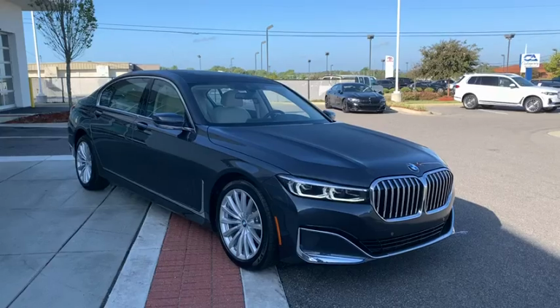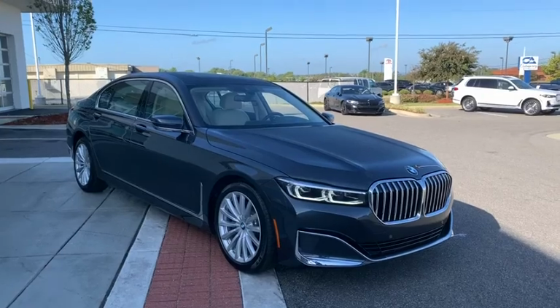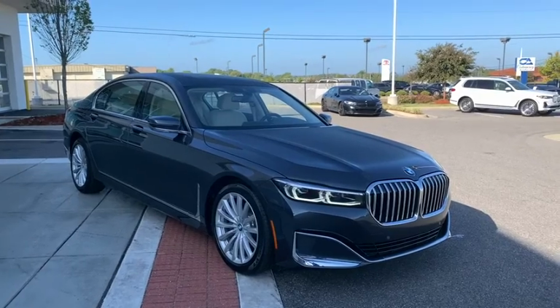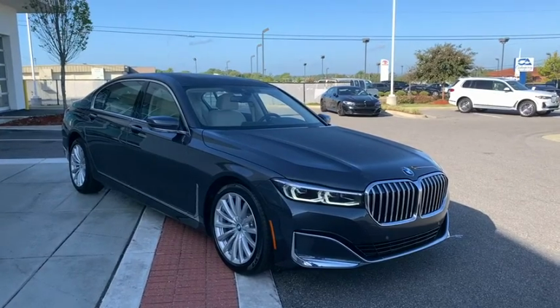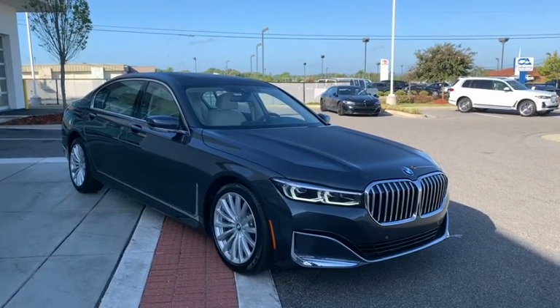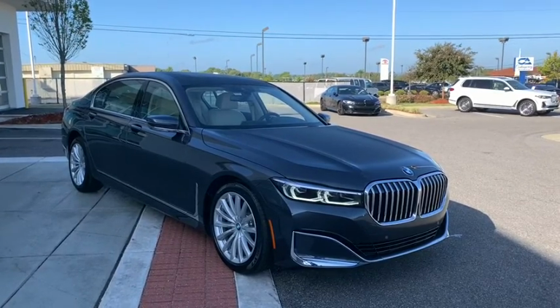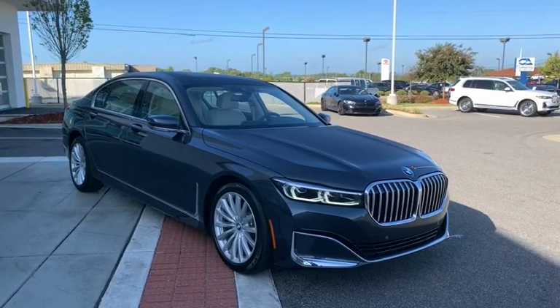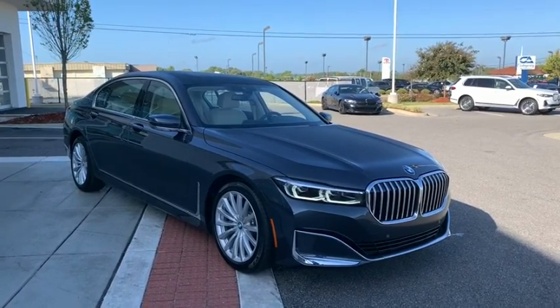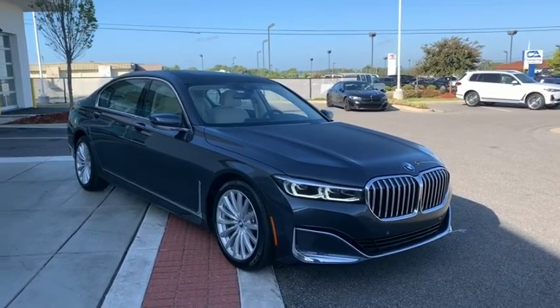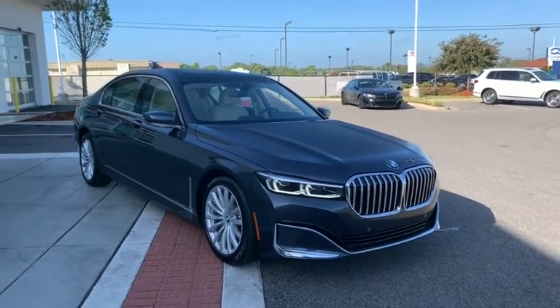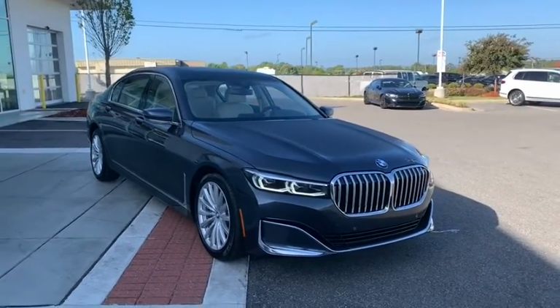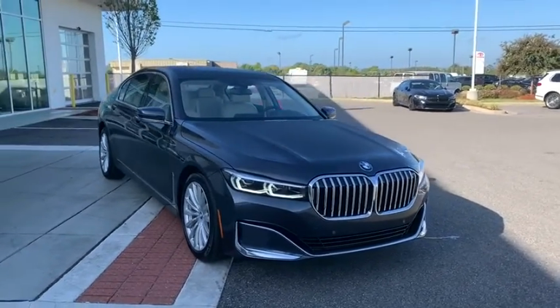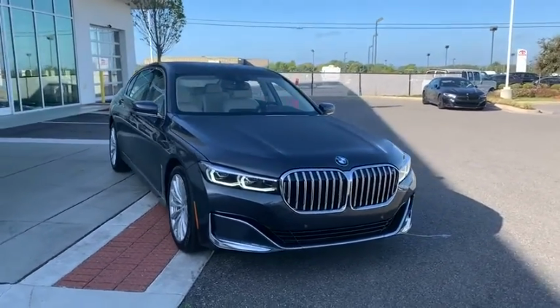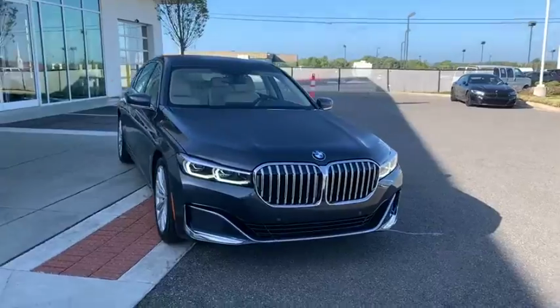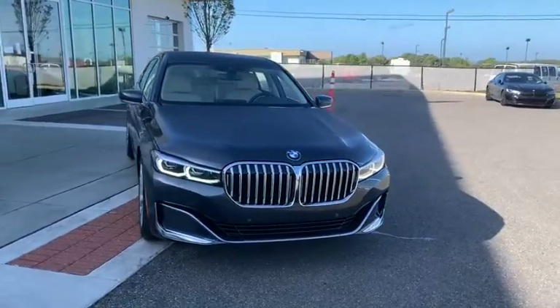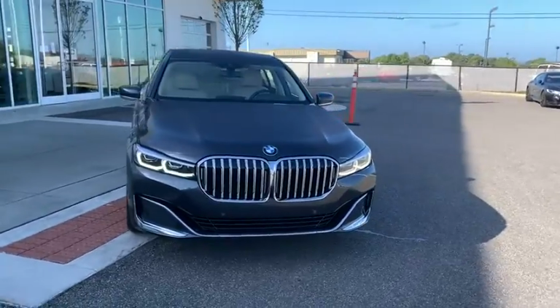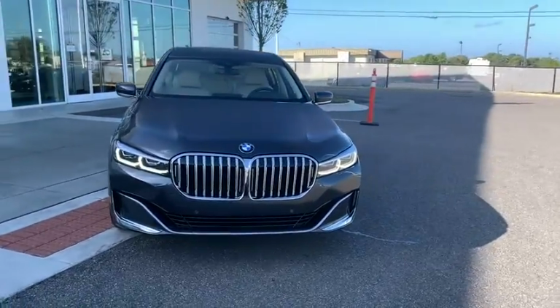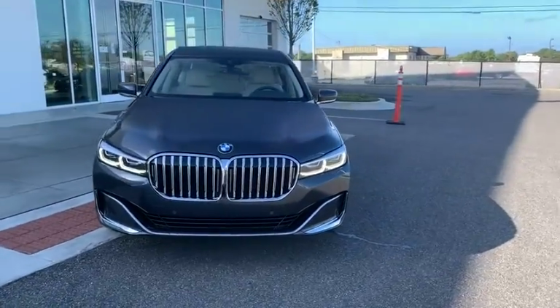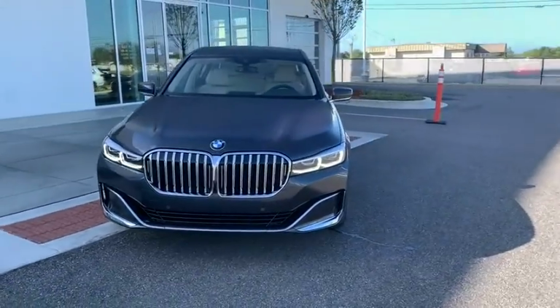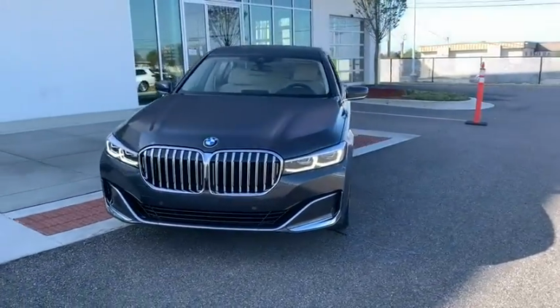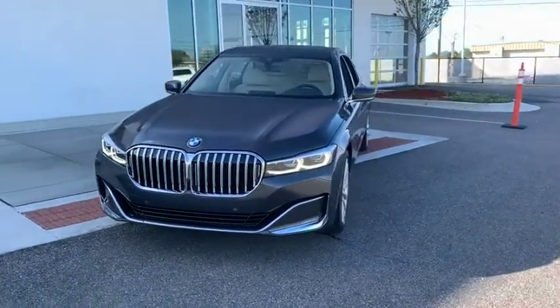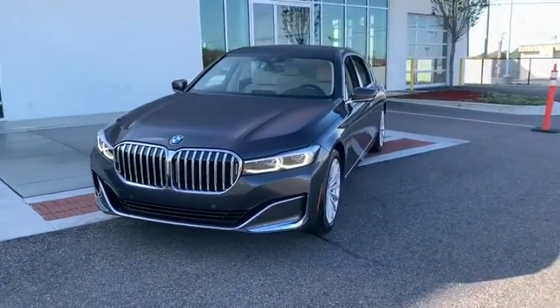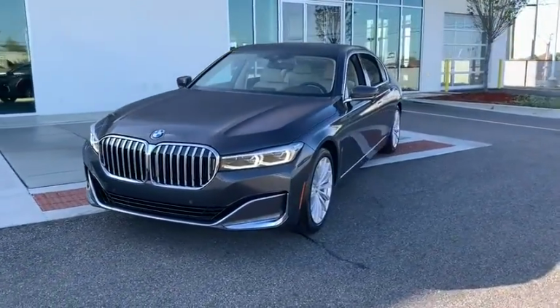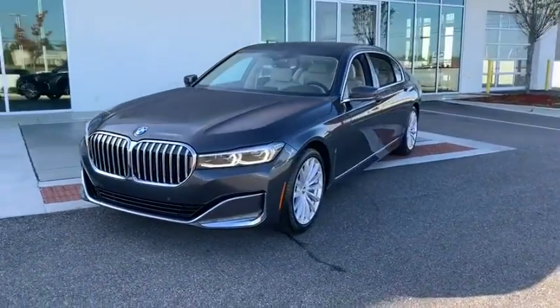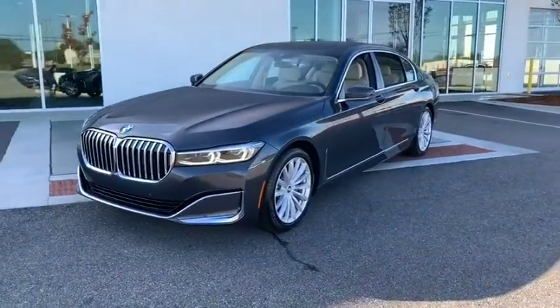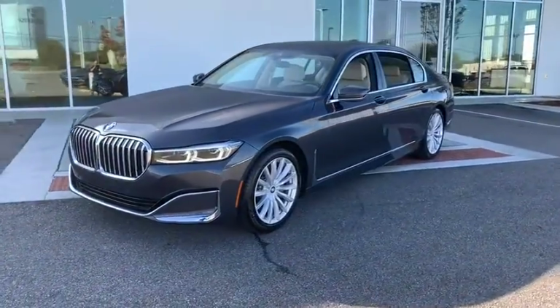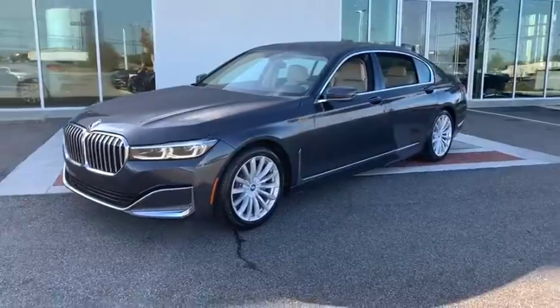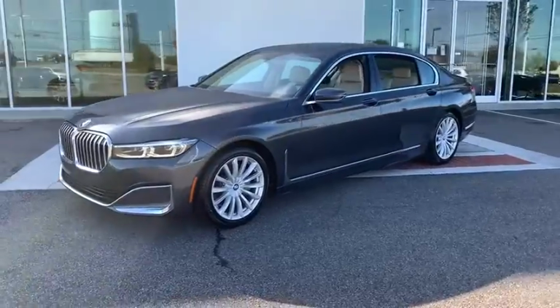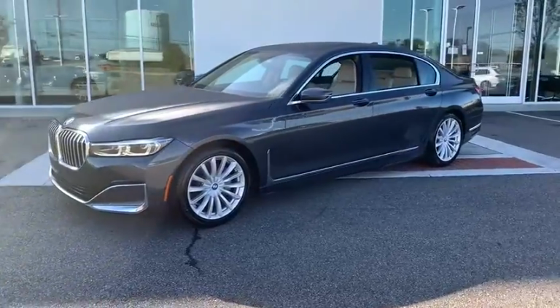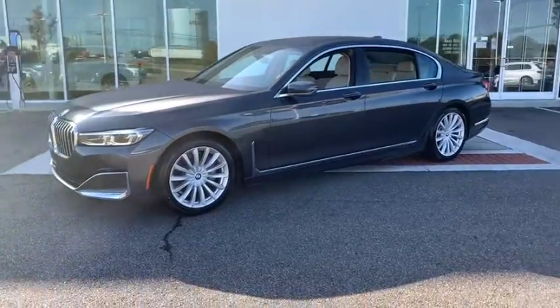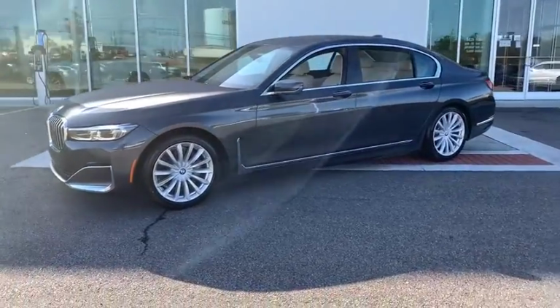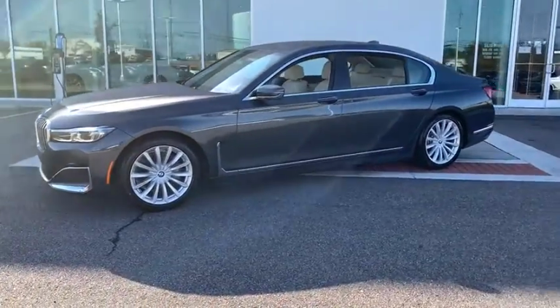Take a ride in the 2020 BMW 7 Series. This full-size sedan has always represented the top of luxury and technology.